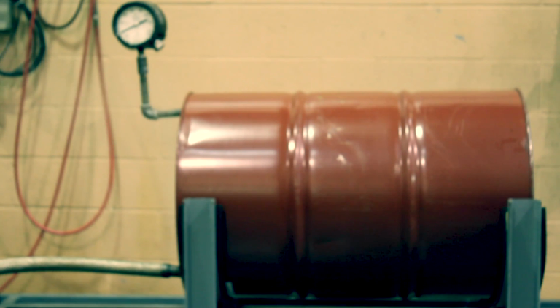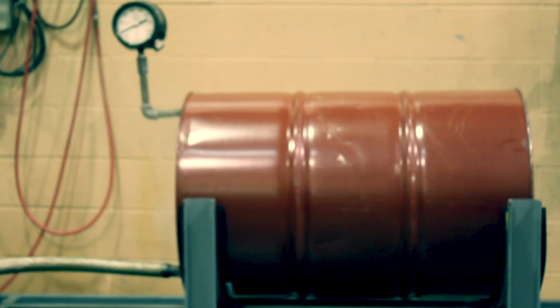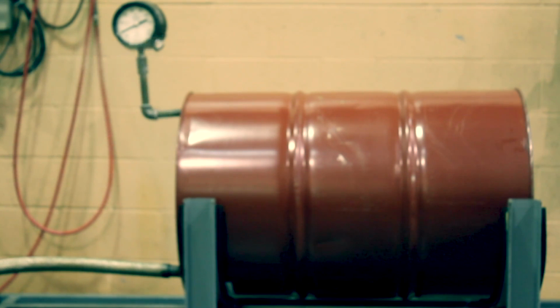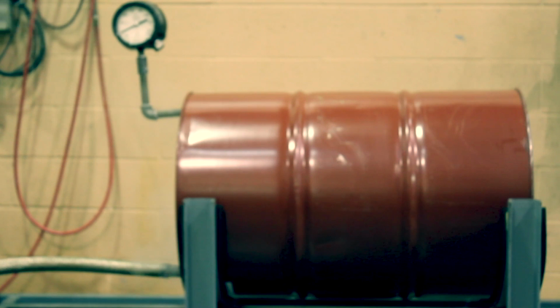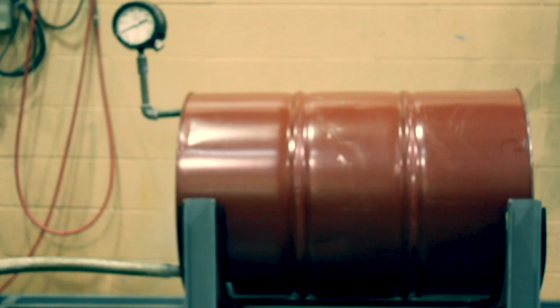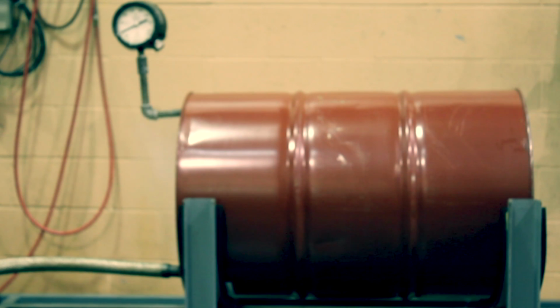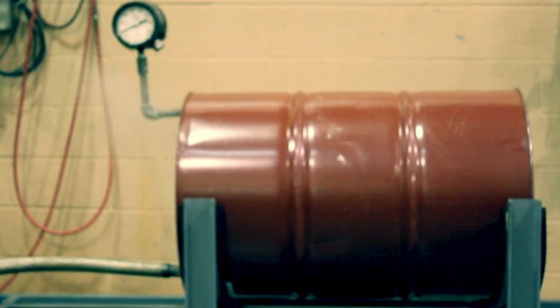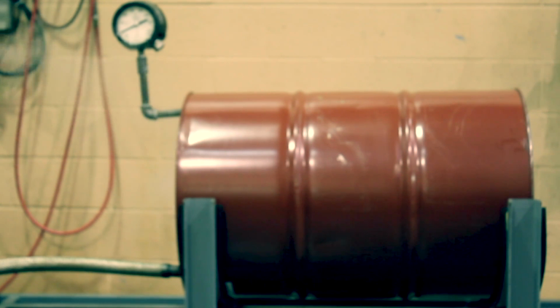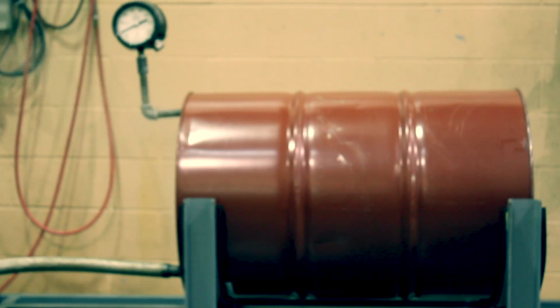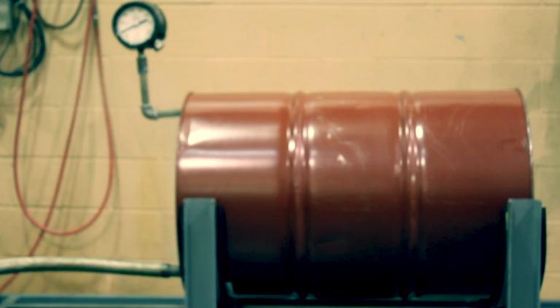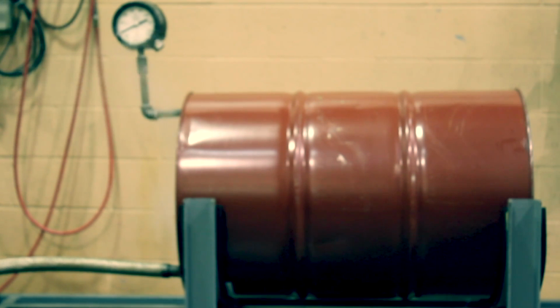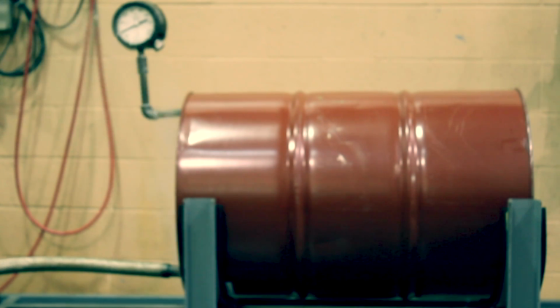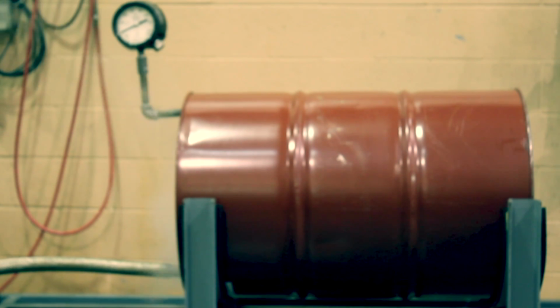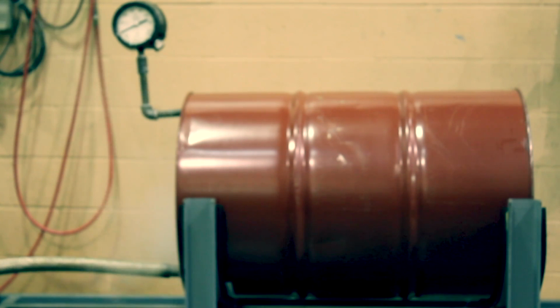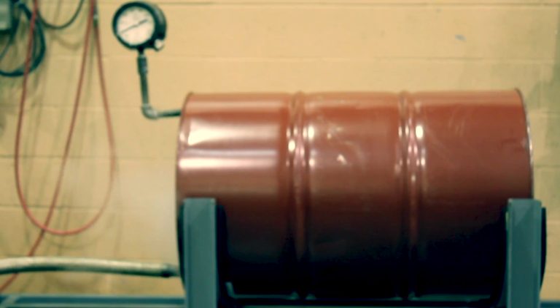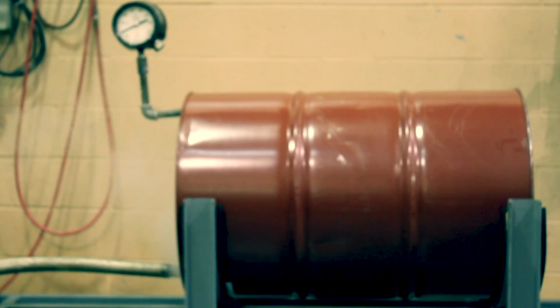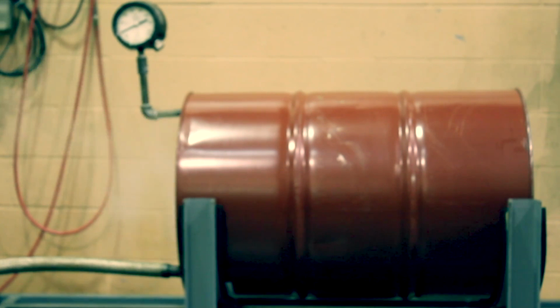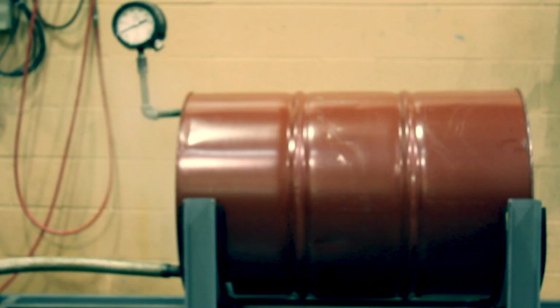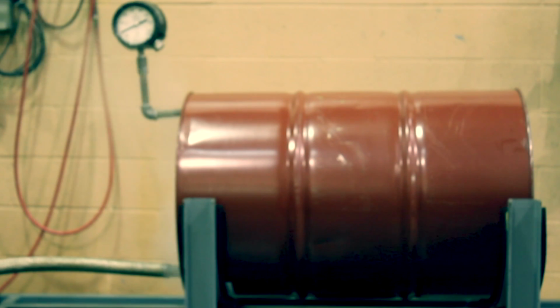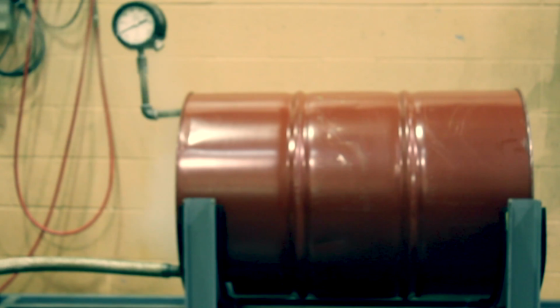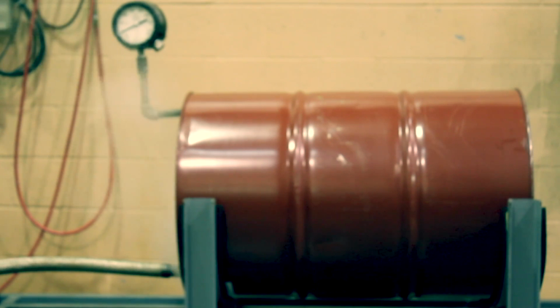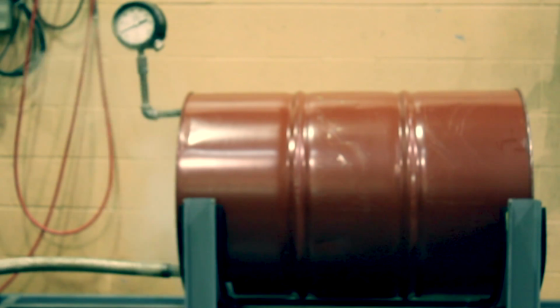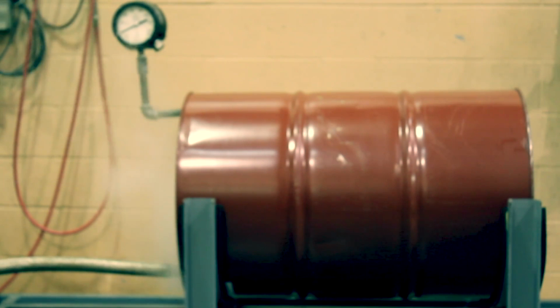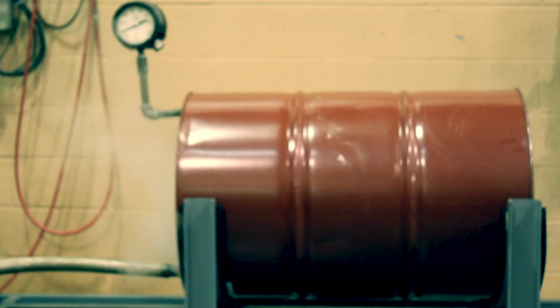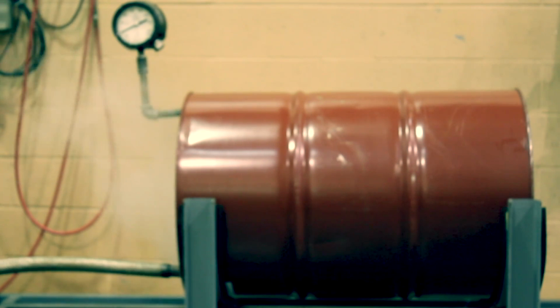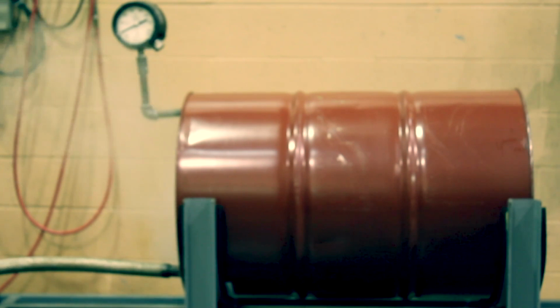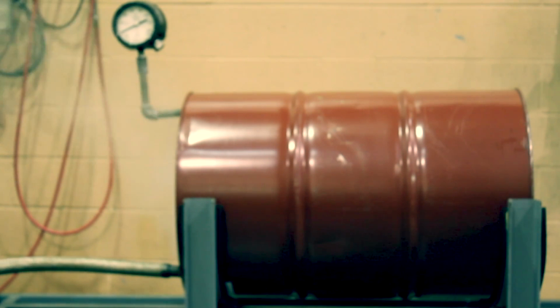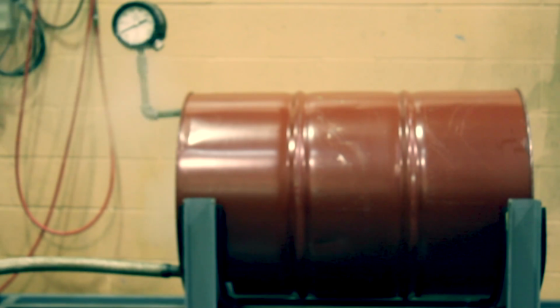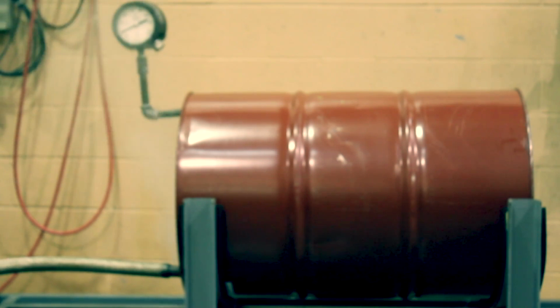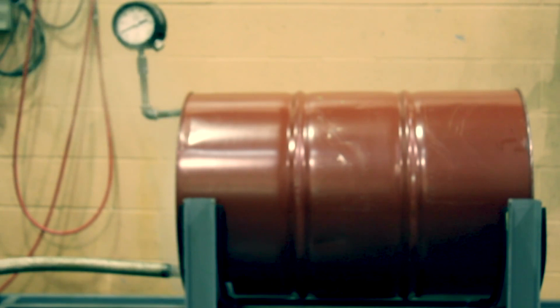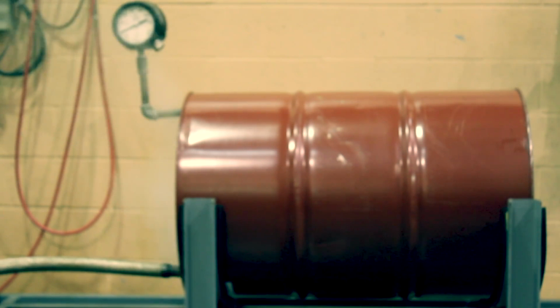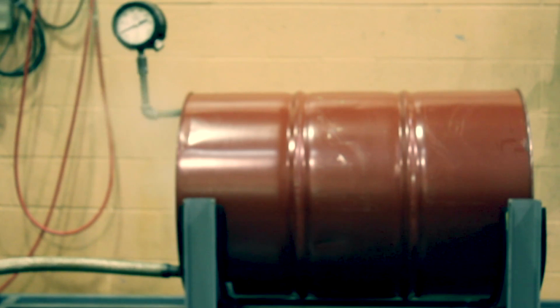For reference, one pound of steam at zero psig occupies nearly 27 cubic feet. Once this volume of steam condenses, it will occupy little more than 0.01 cubic feet.